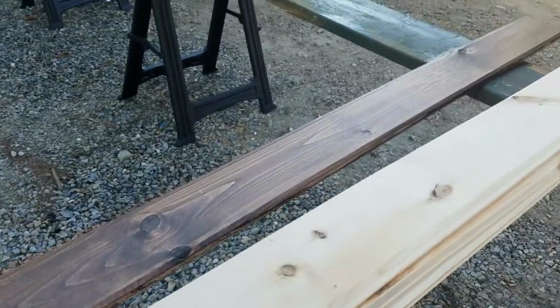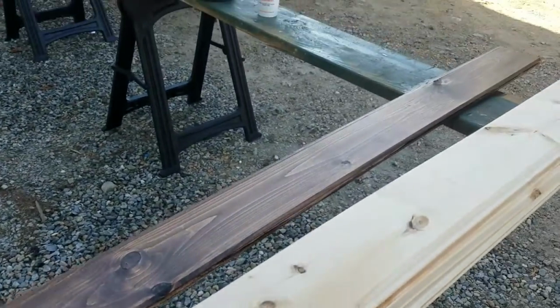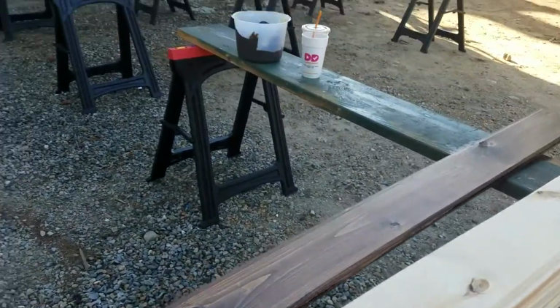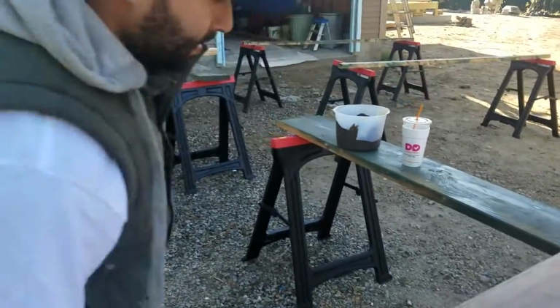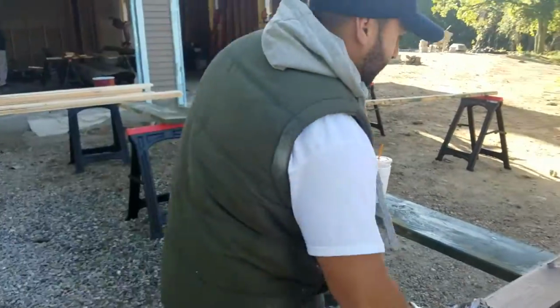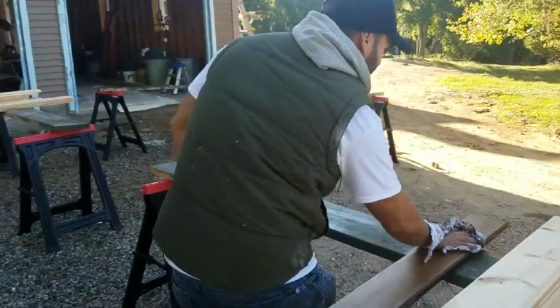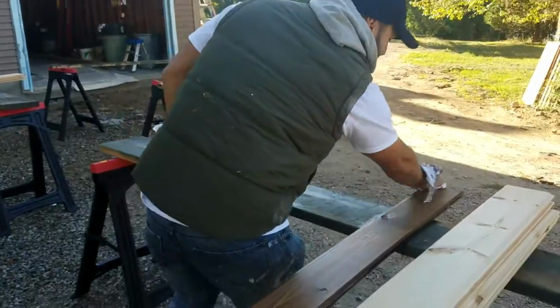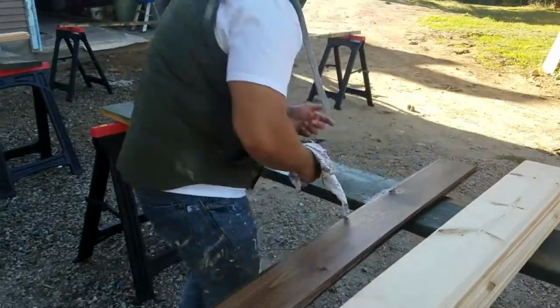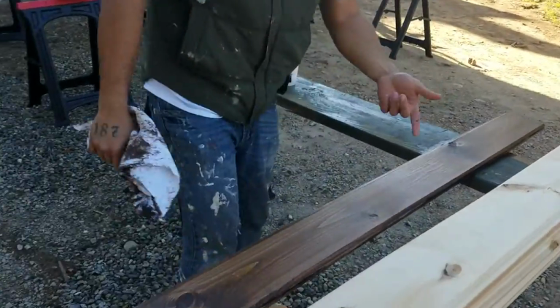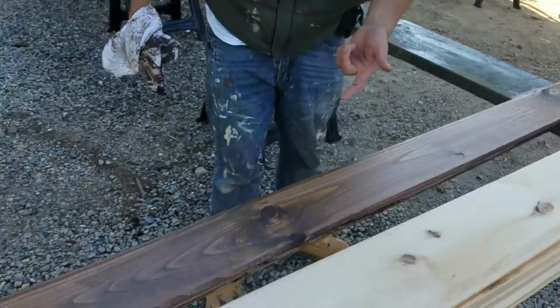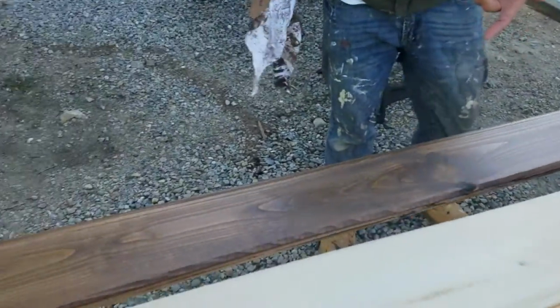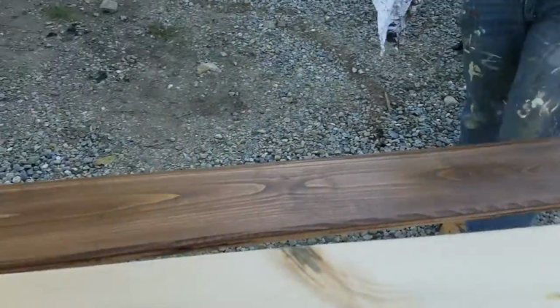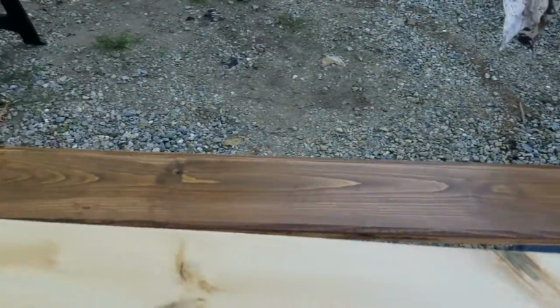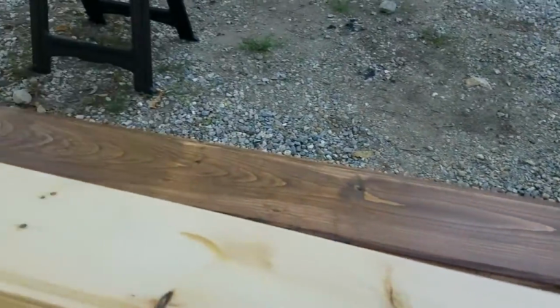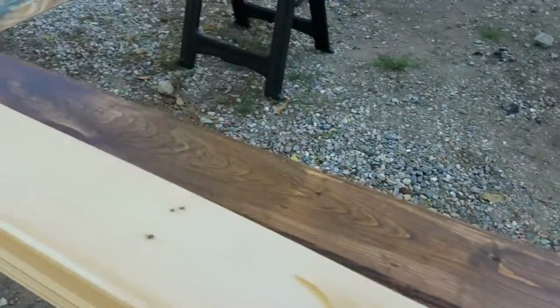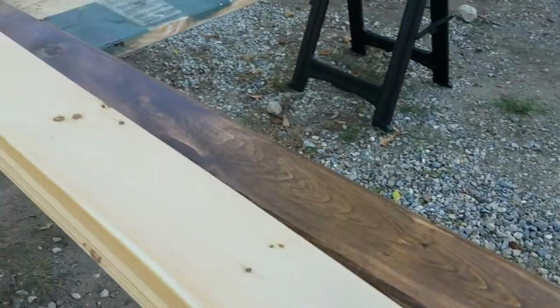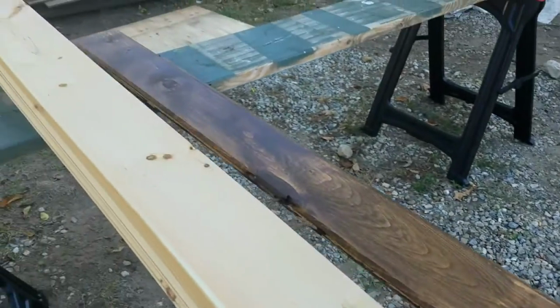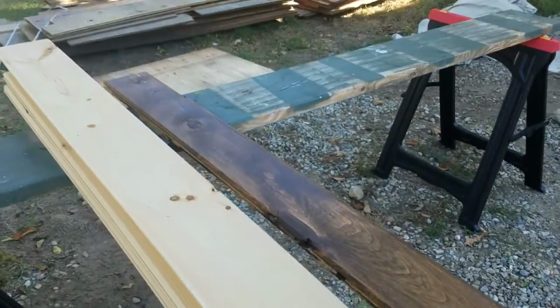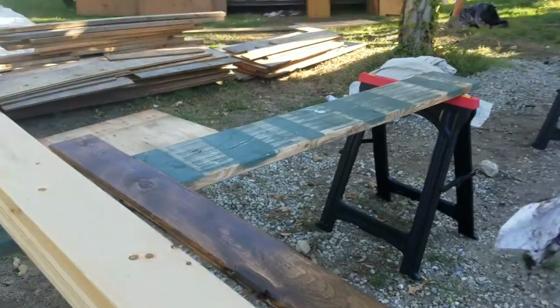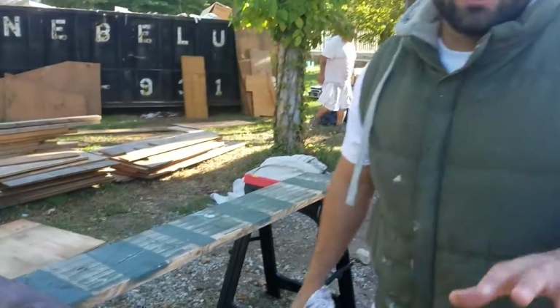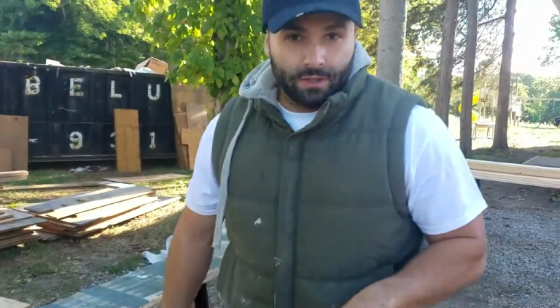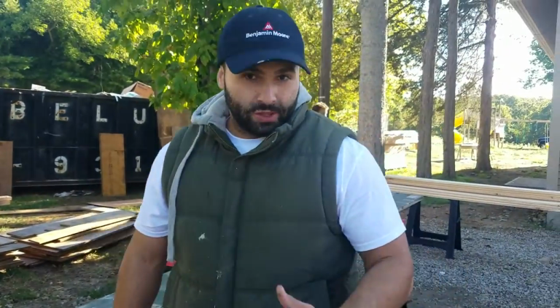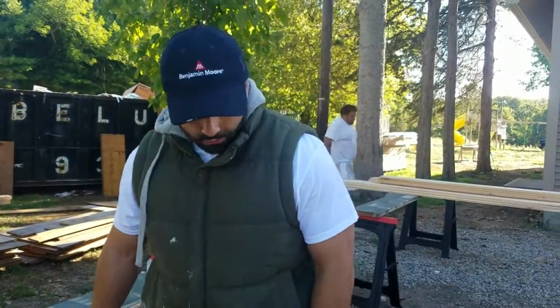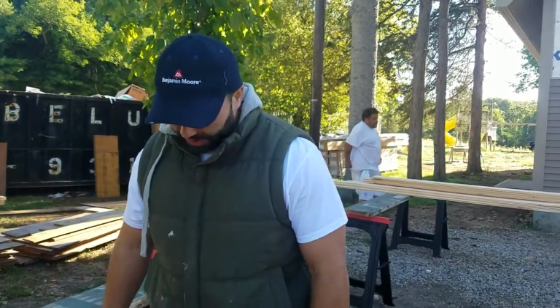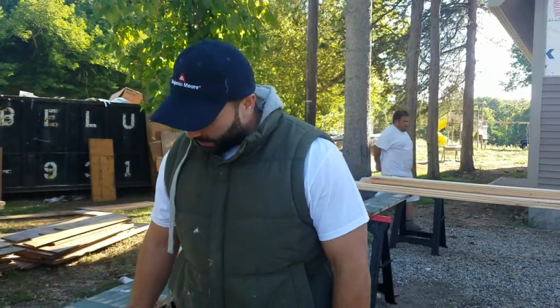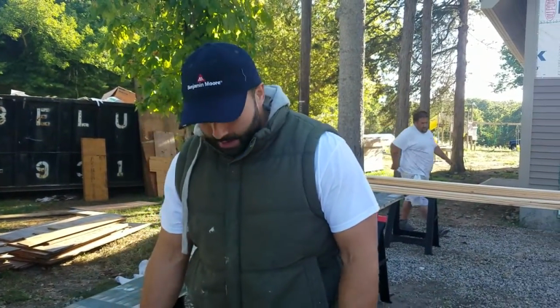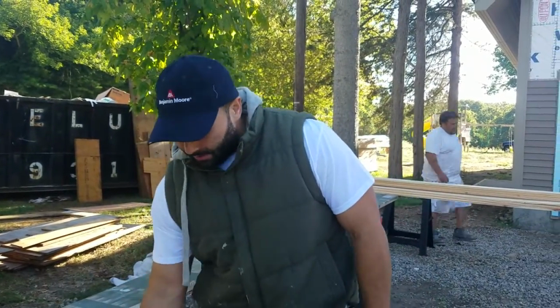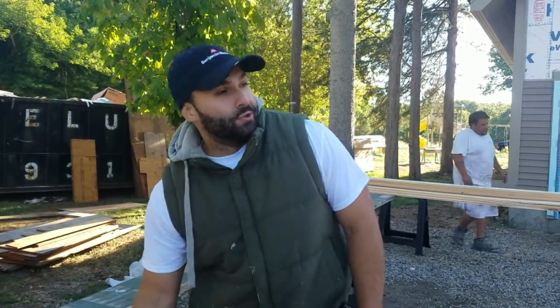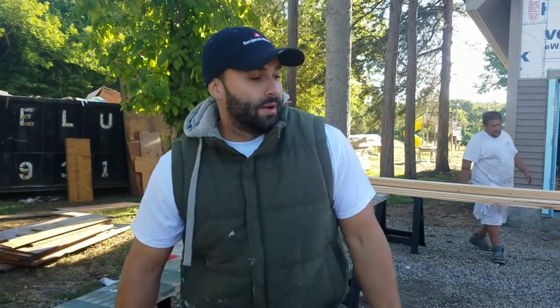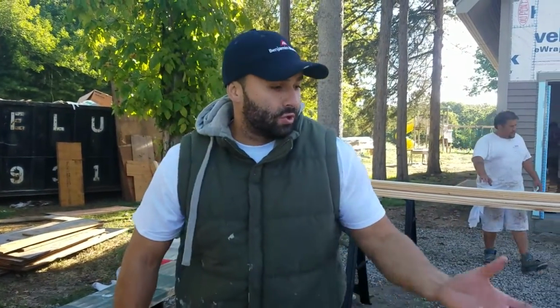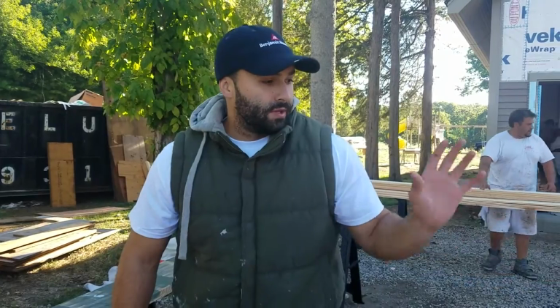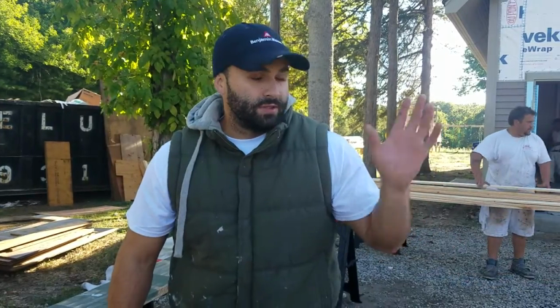As you can see, we let that dry out for about three hours. Once it's dried out, we spread them all out and we're going to start polyurethaning them with a clear coat for the protective coating. Then the builder is going to come and install these in the ceiling.